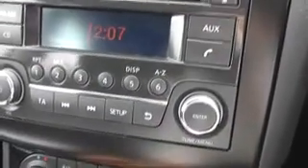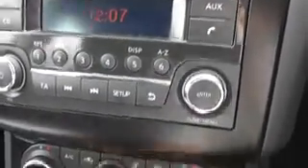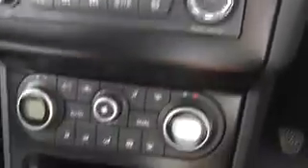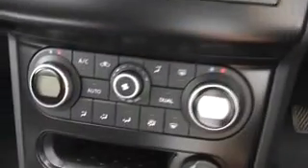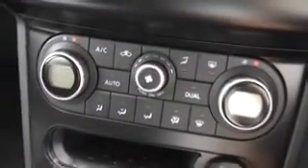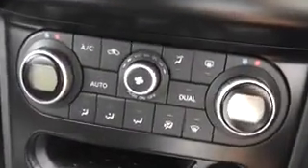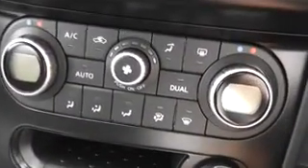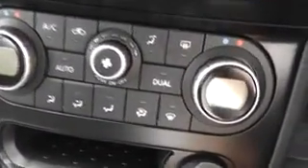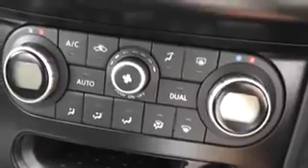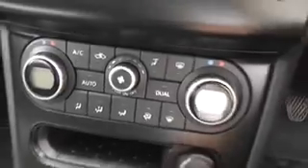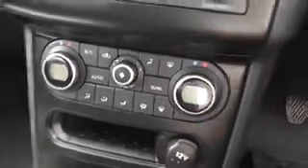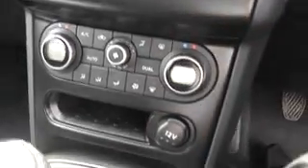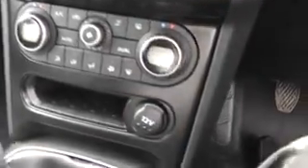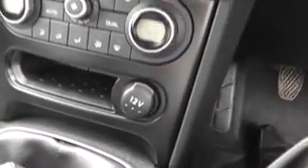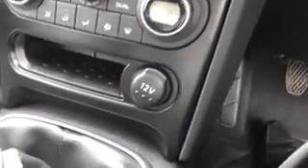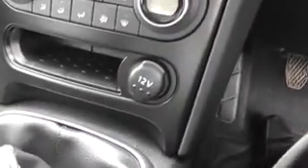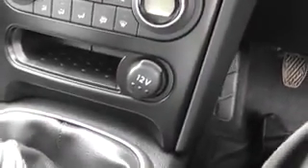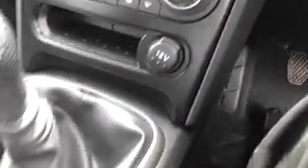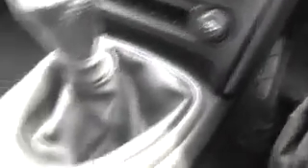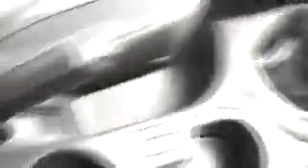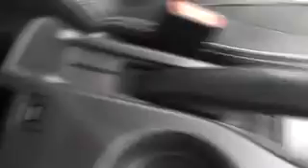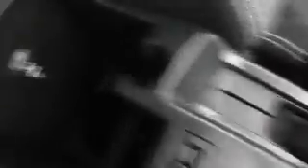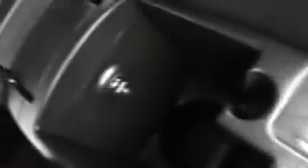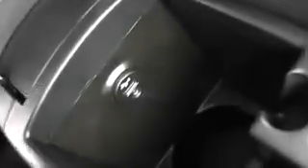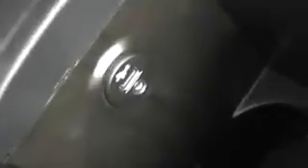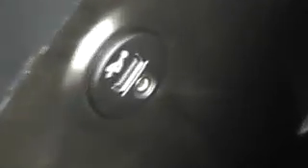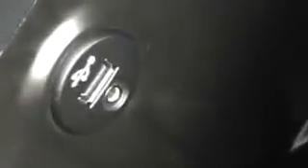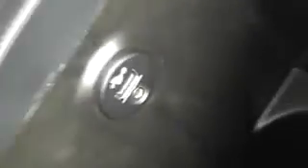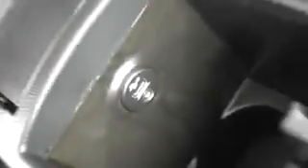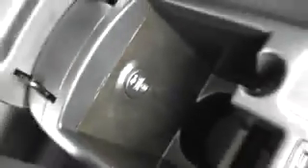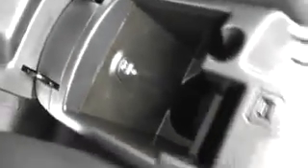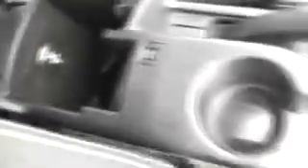Below there is the dual zone air conditioning climate control system where you can set the temperature to individual sides of the car. There is also a 12 volt power socket, and under the armrest there are USB and auxiliary inputs to suit almost all music devices.